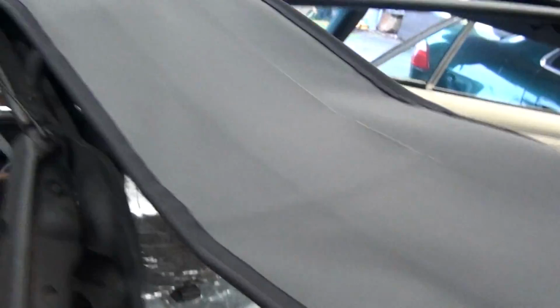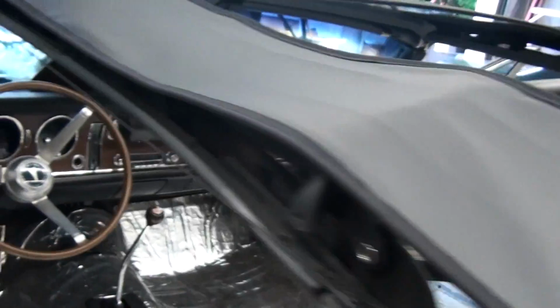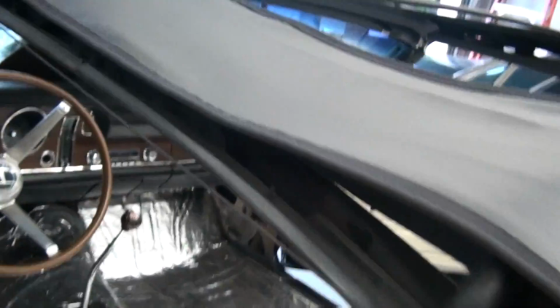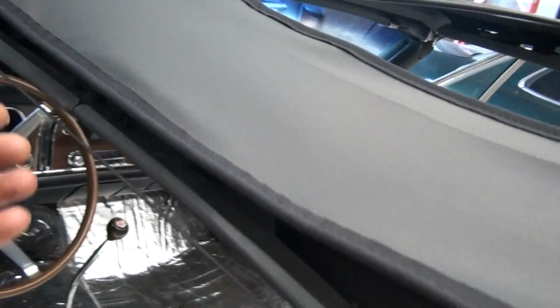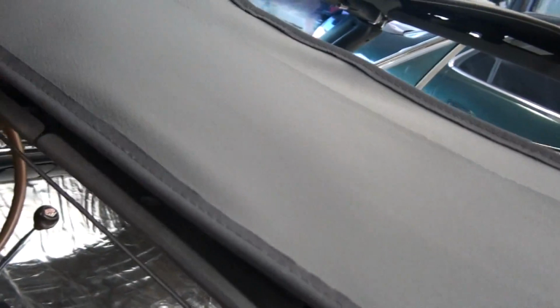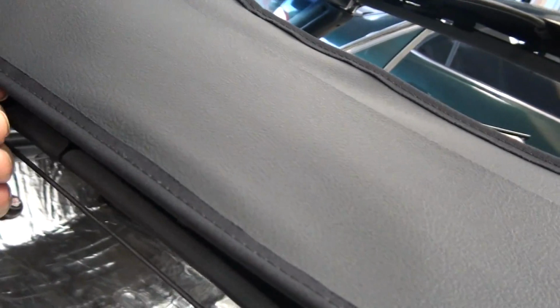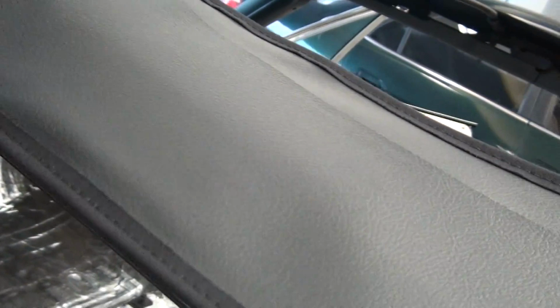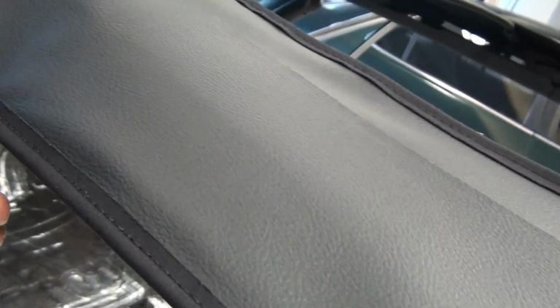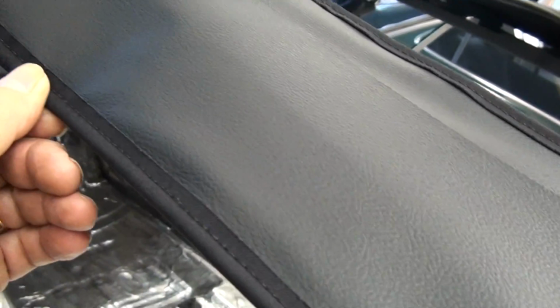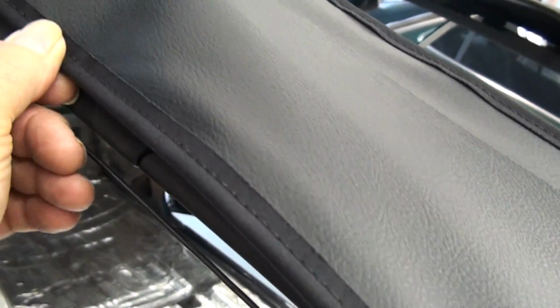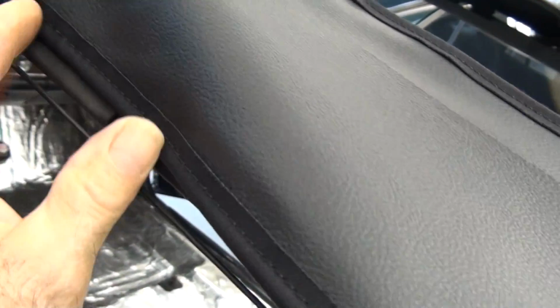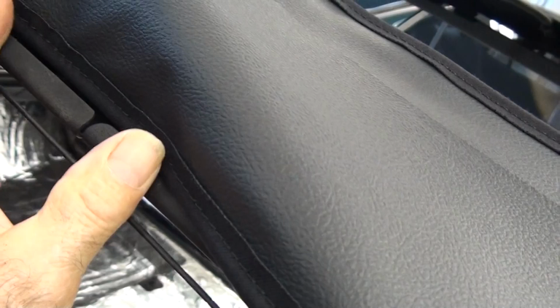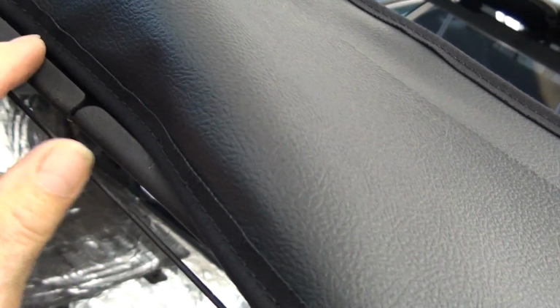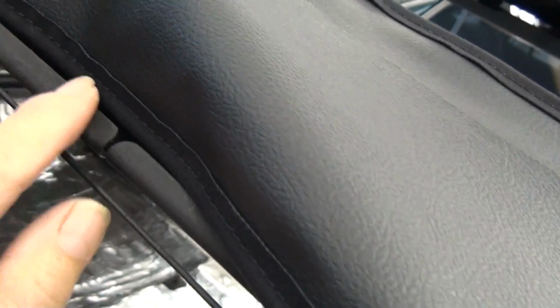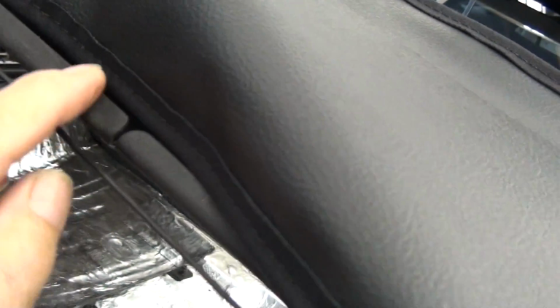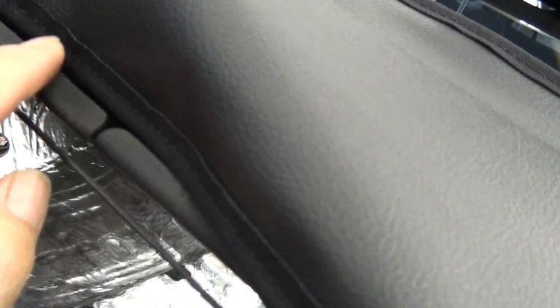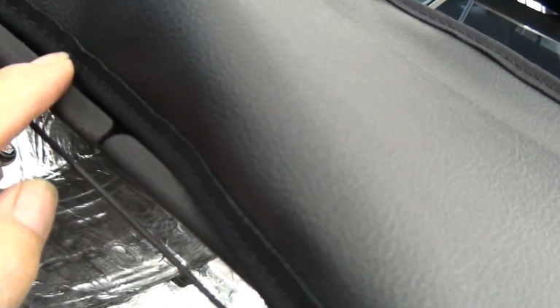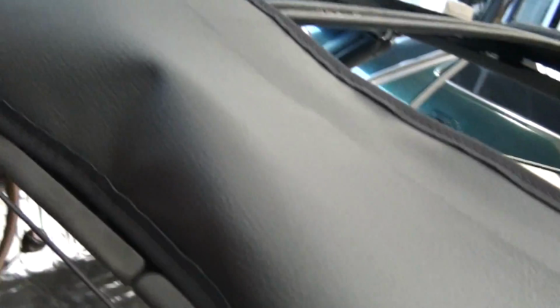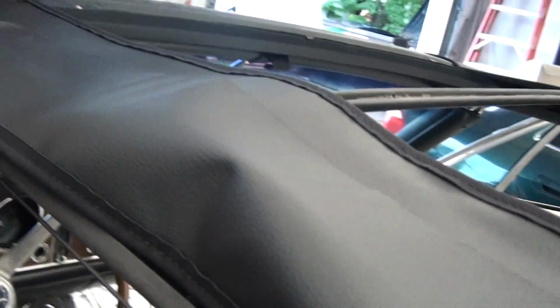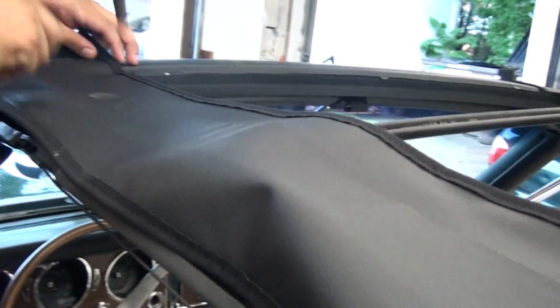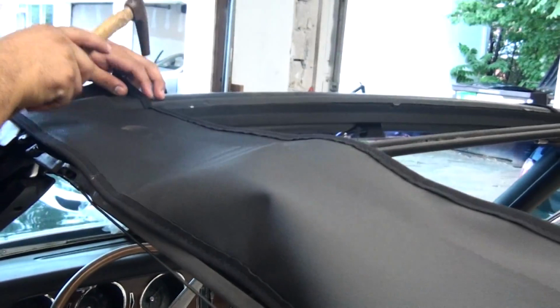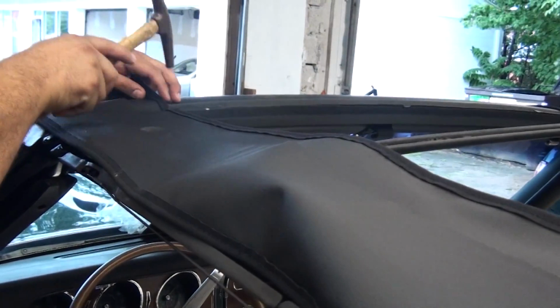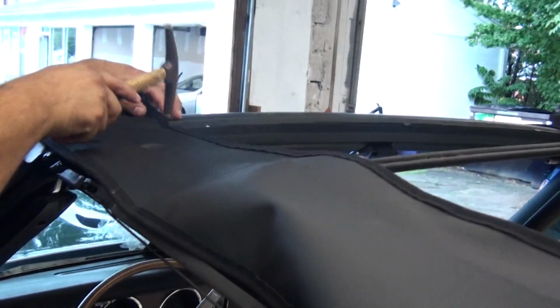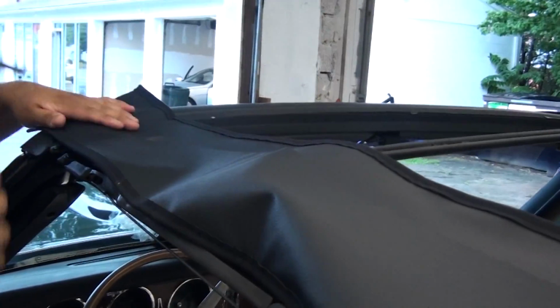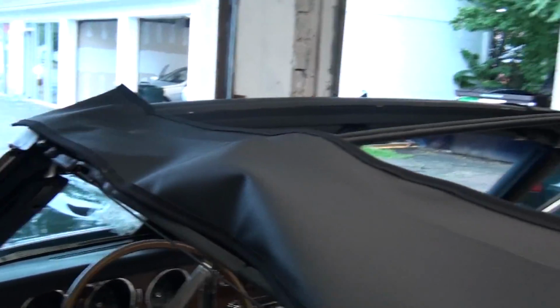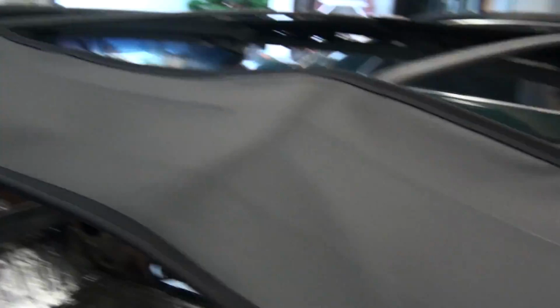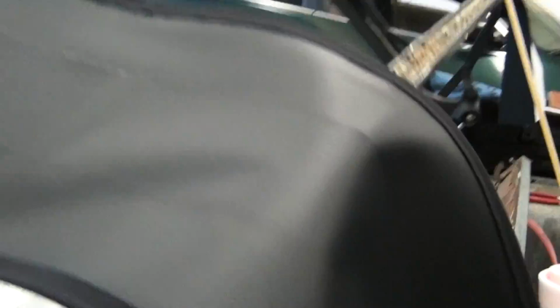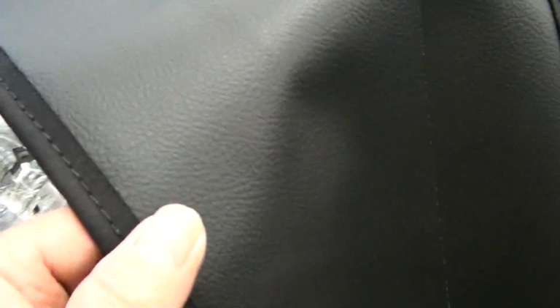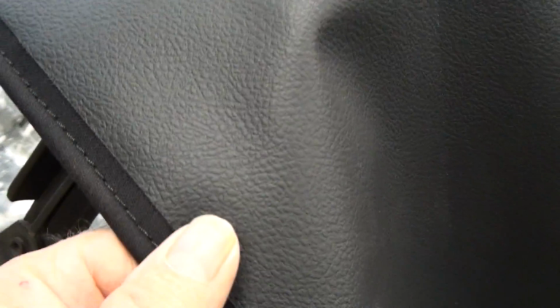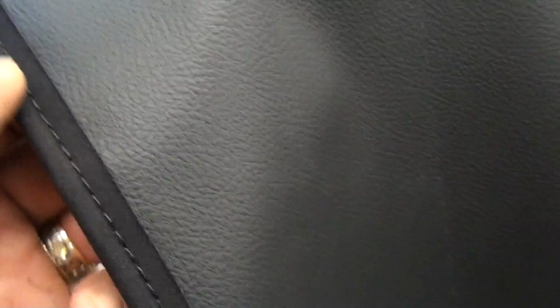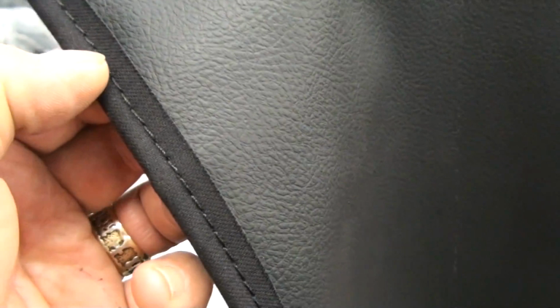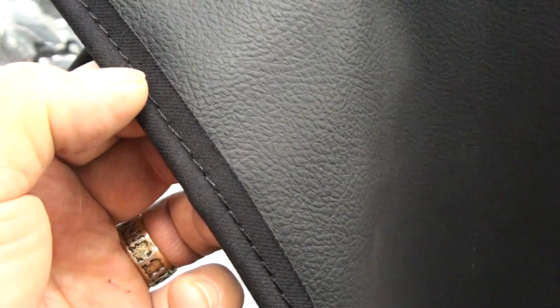Make sure this side here doesn't come too low. Make sure you have a little space between the frame and the pad. So put a nail in the corner only, right in the corner of the cloth, near the stitch.